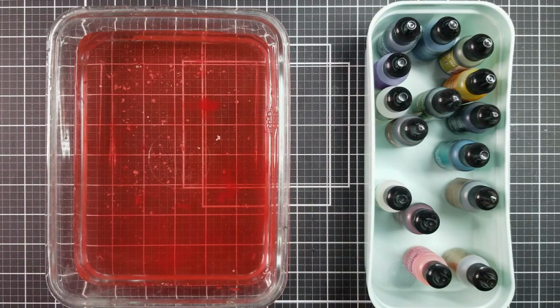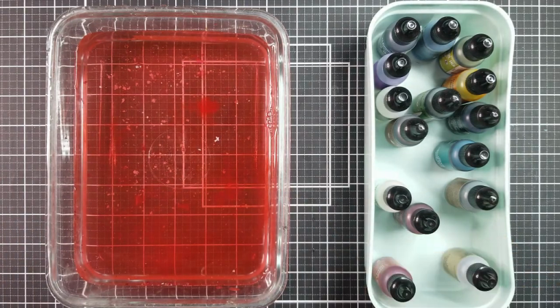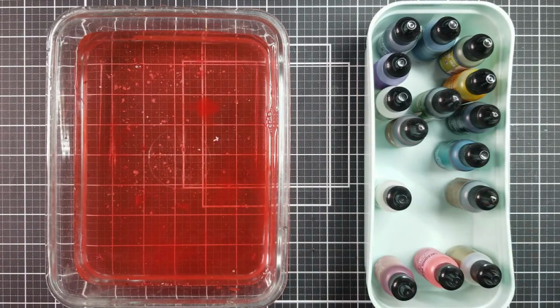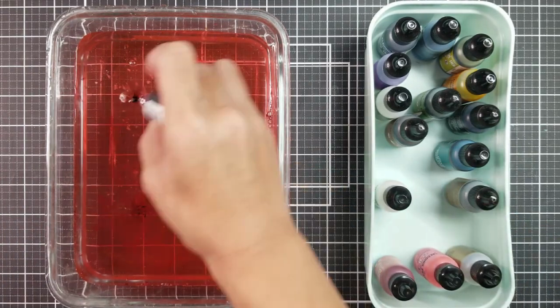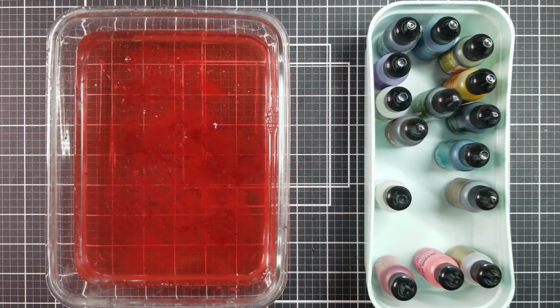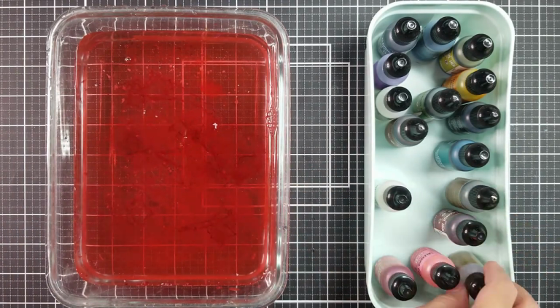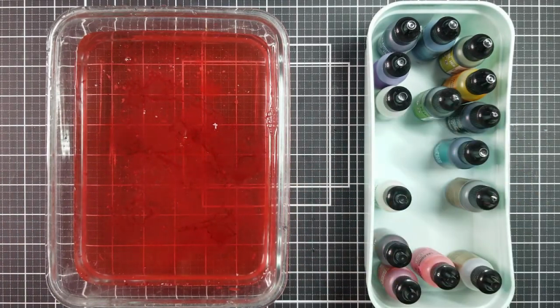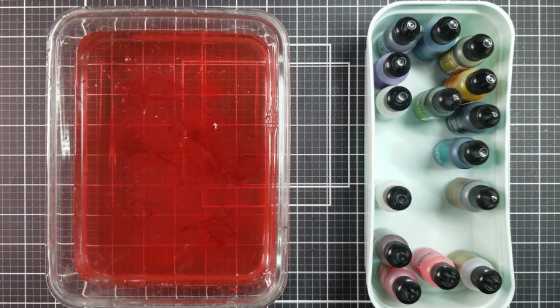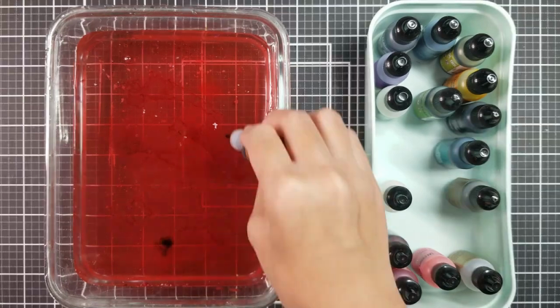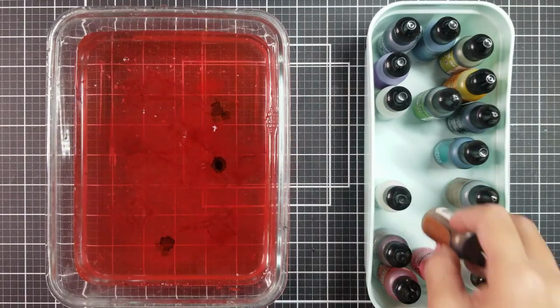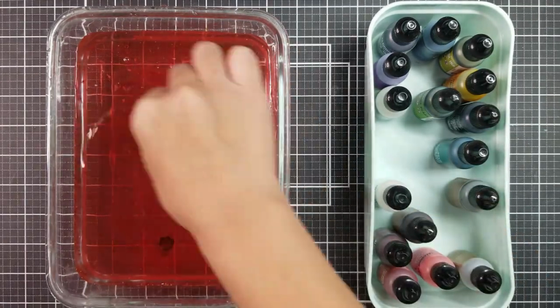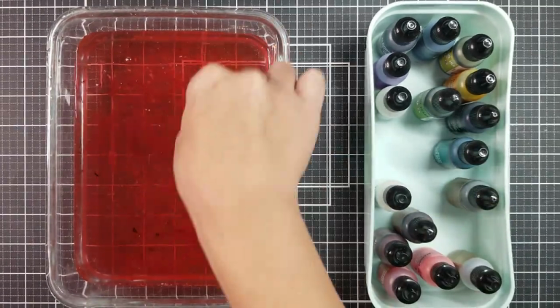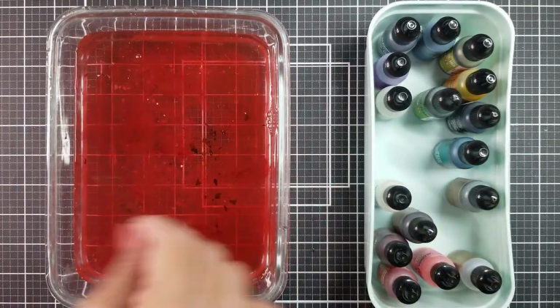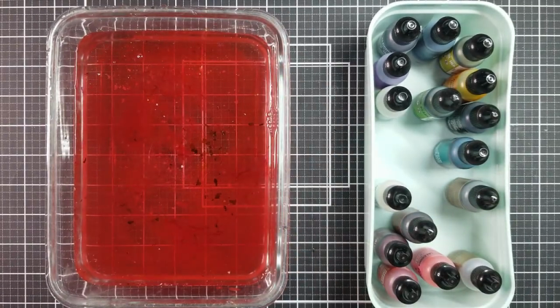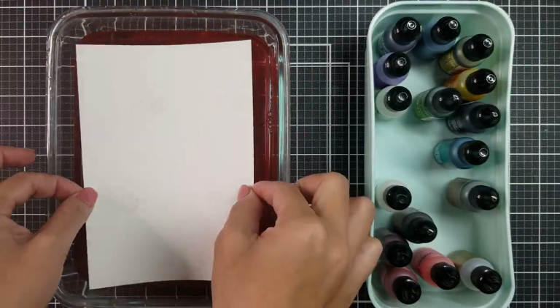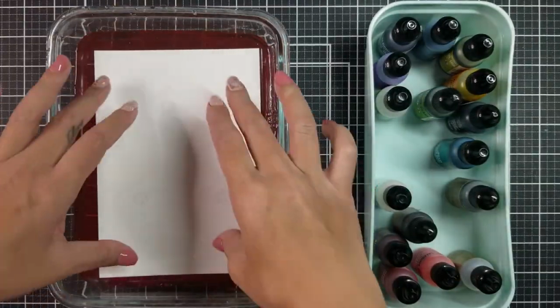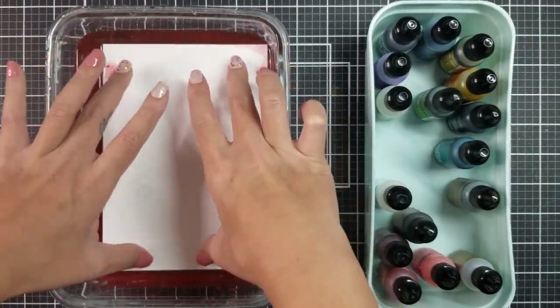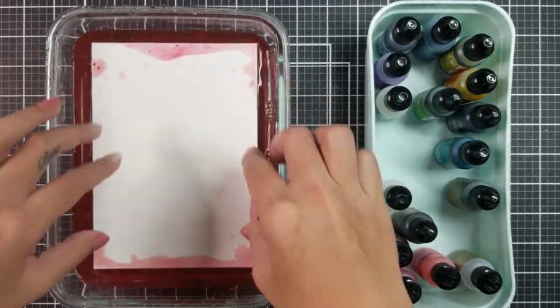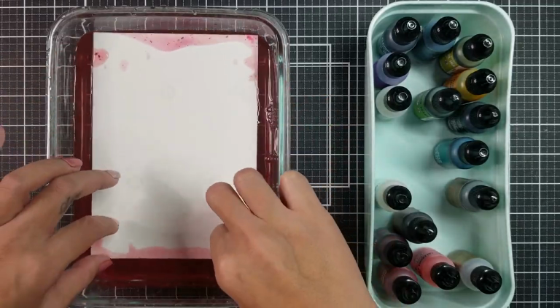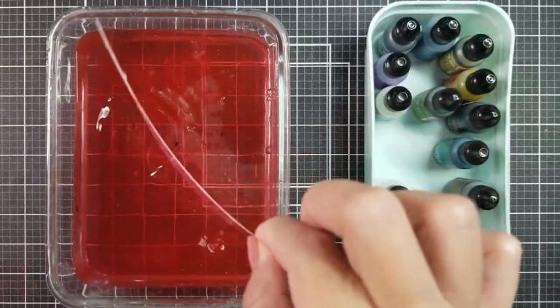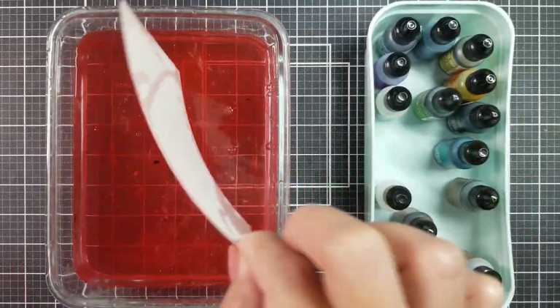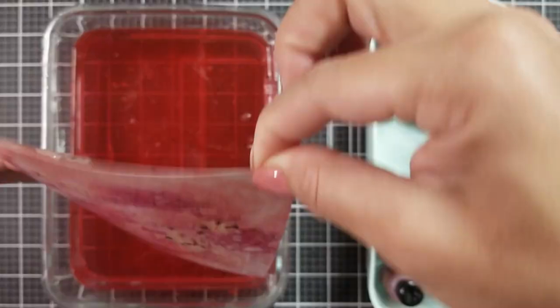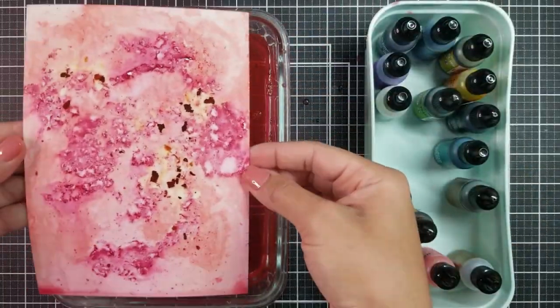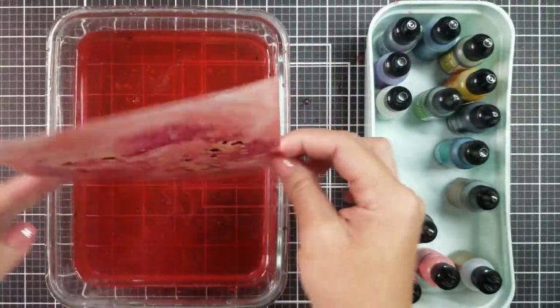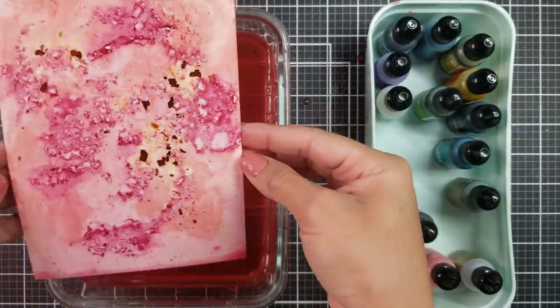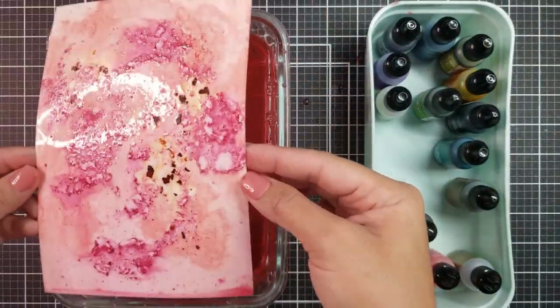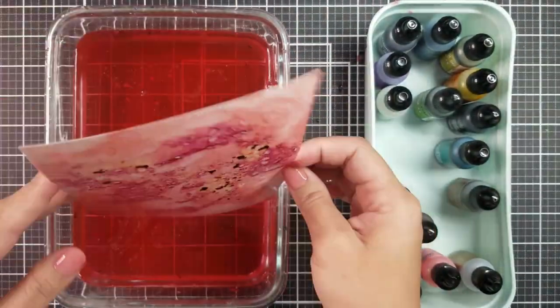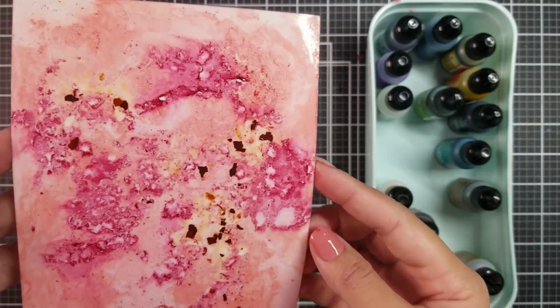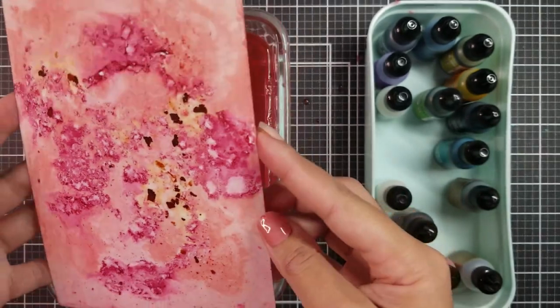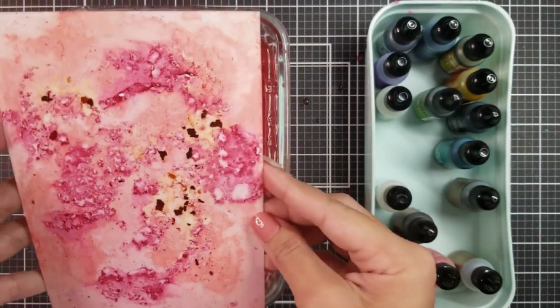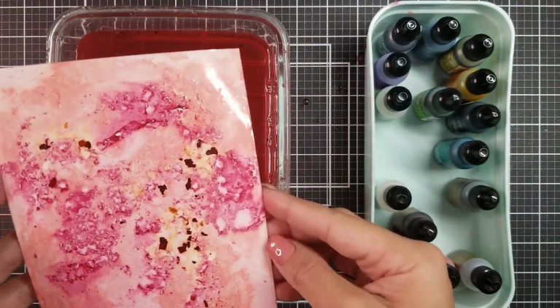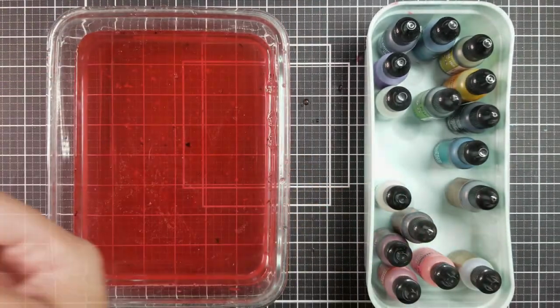Here's the third example. I did the exact same thing as before, but here I wanted to add a little more interest onto the ink panel. So I added a darker shade of alcohol ink into the water, and I really like how this one turned out.